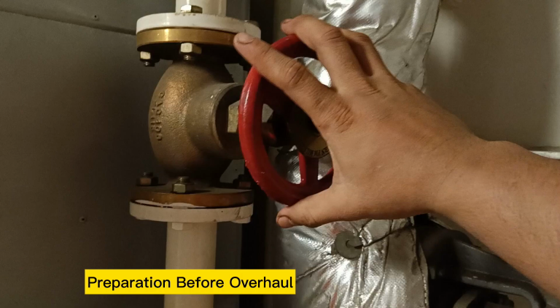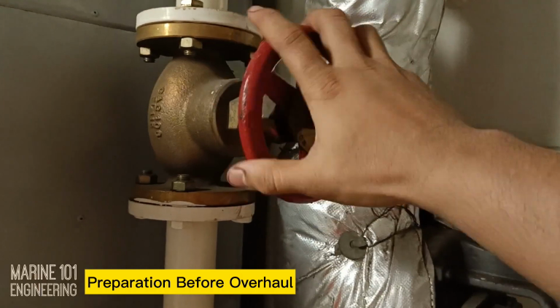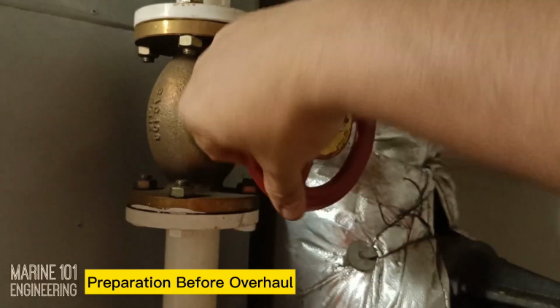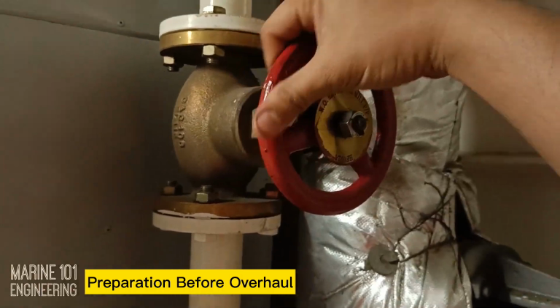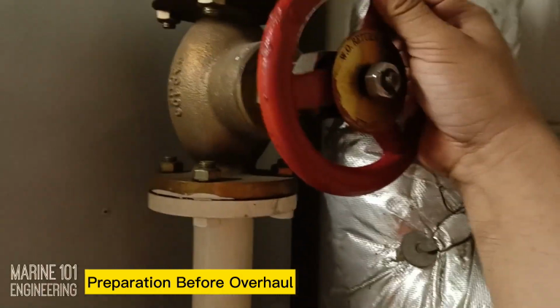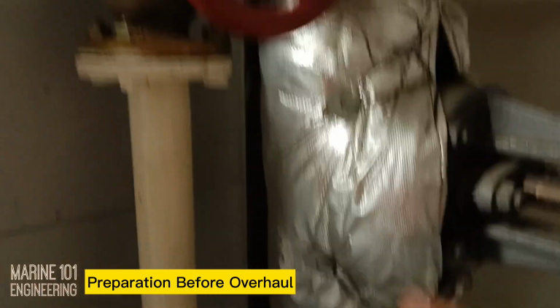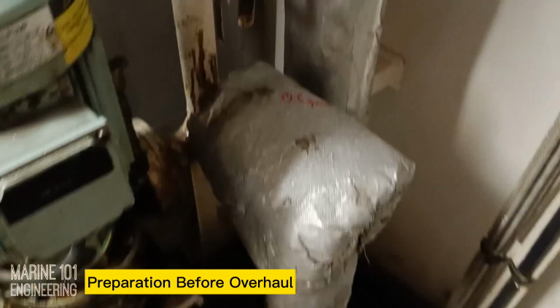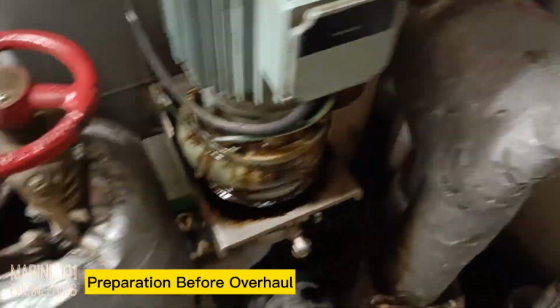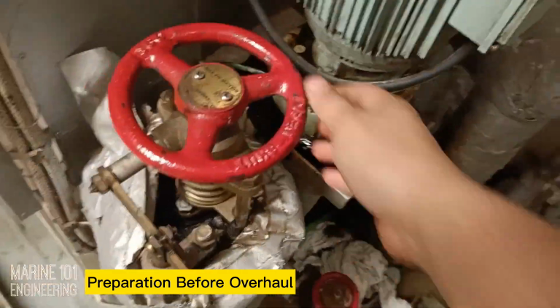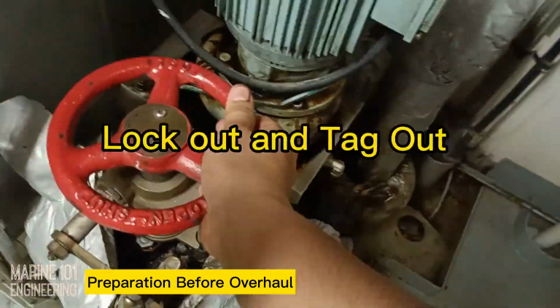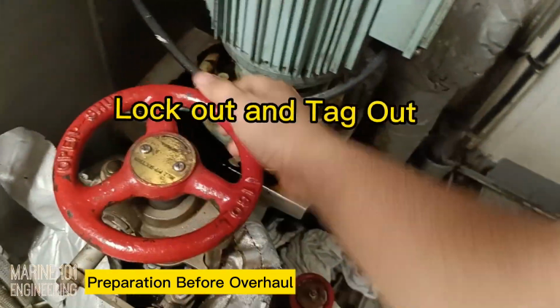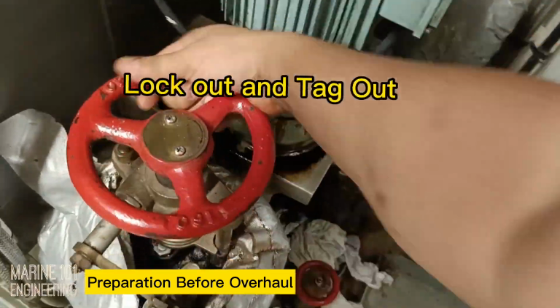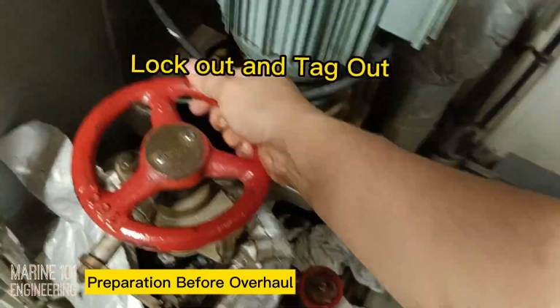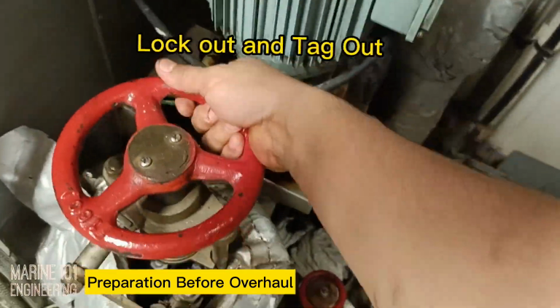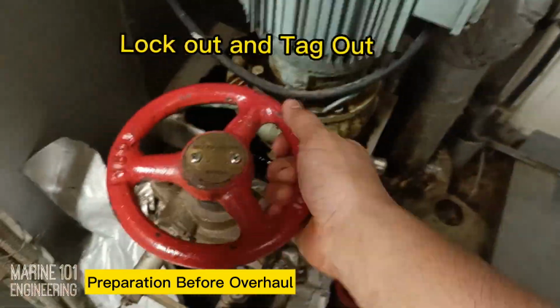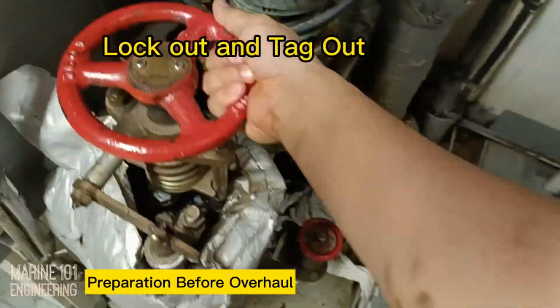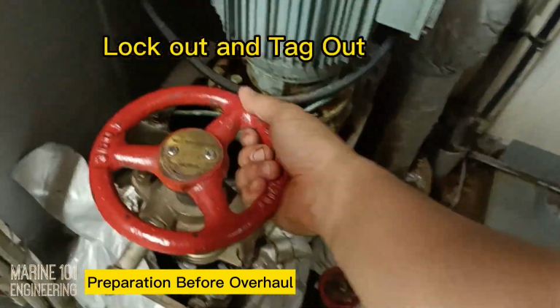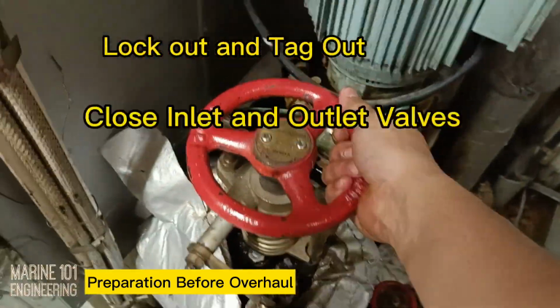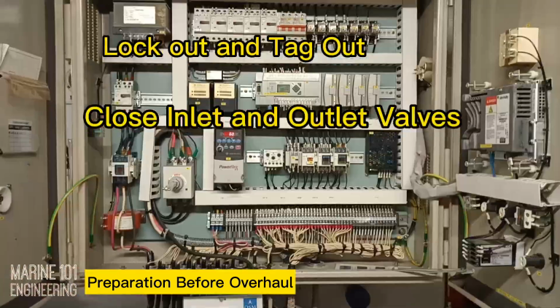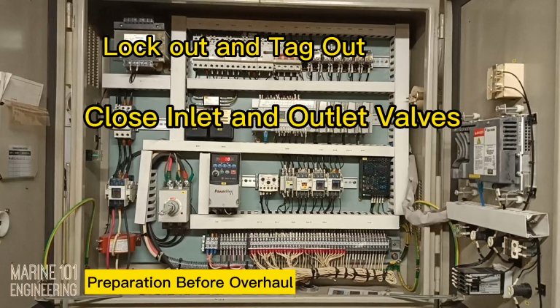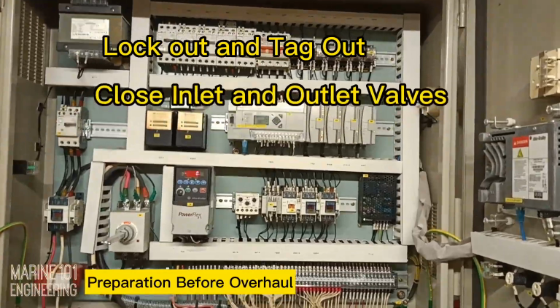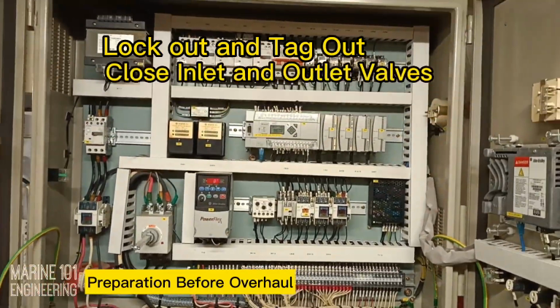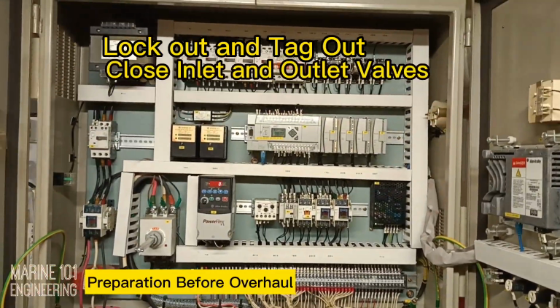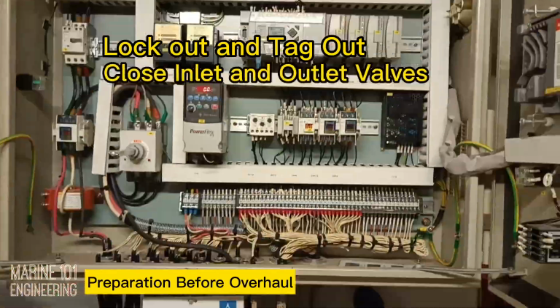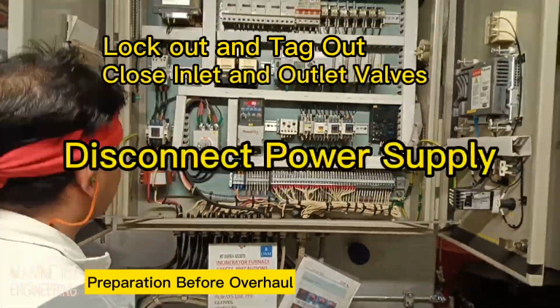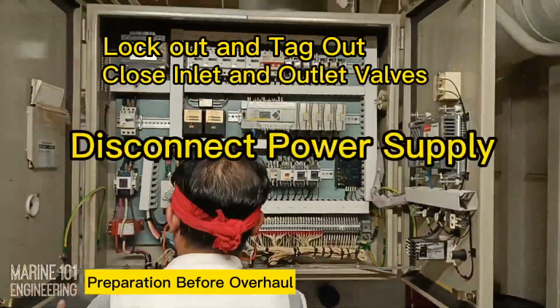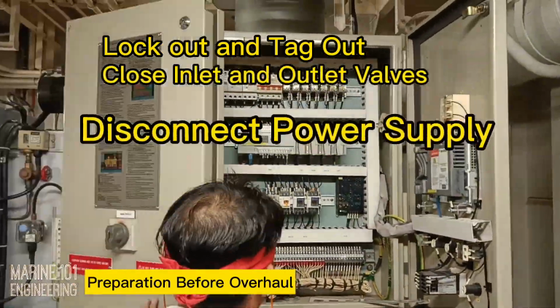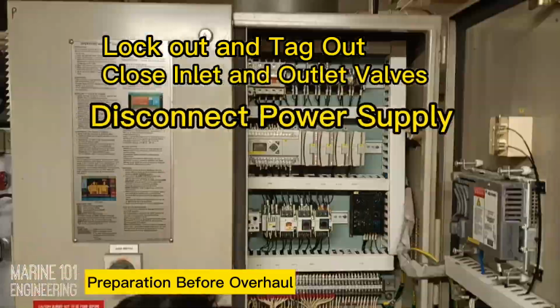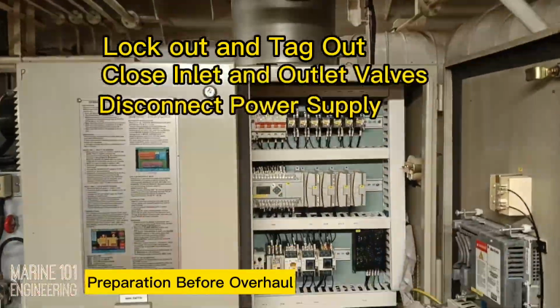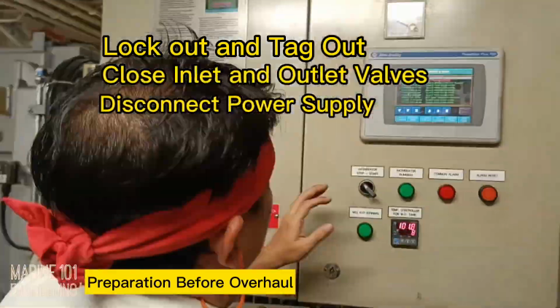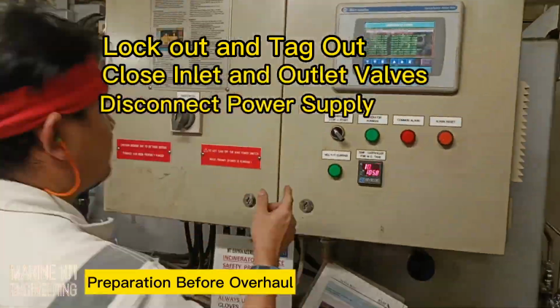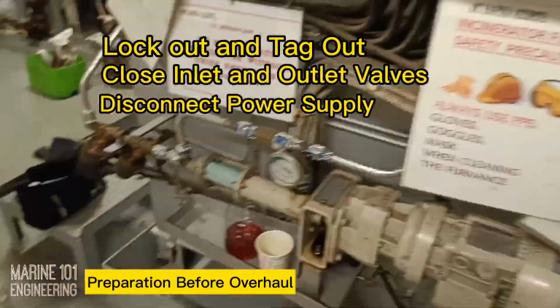Prior to any overhaul job, lockout tagout and securing the machinery is the number one task. Close the valves to isolate the pump from the system. Disconnect power cables and secure breakers to safety-proof the job.